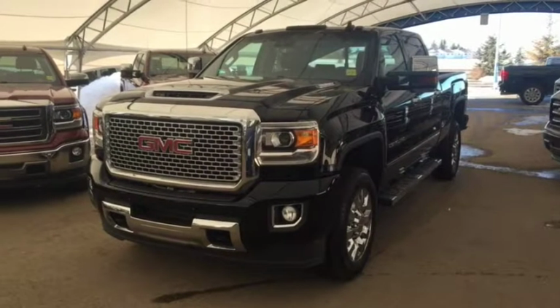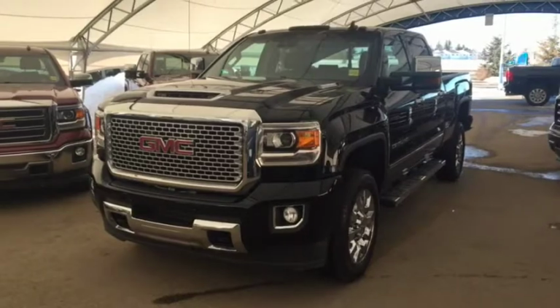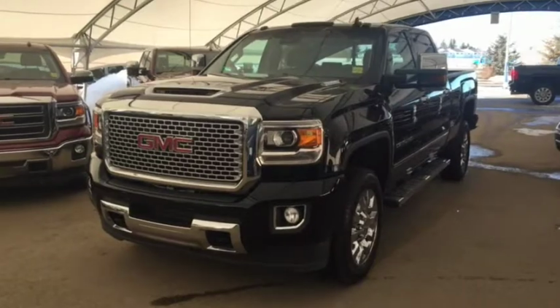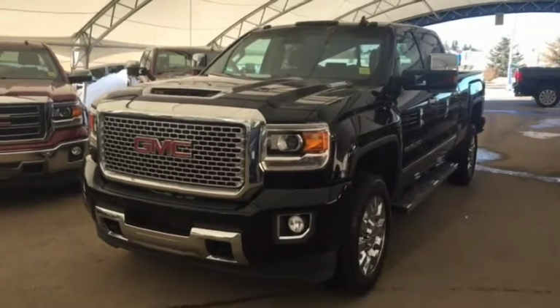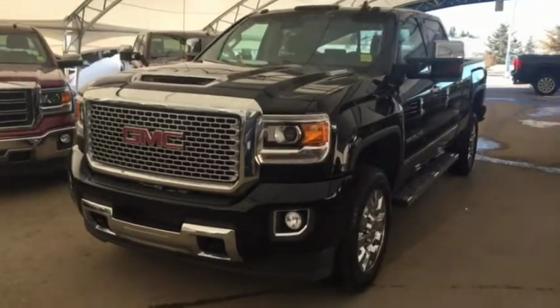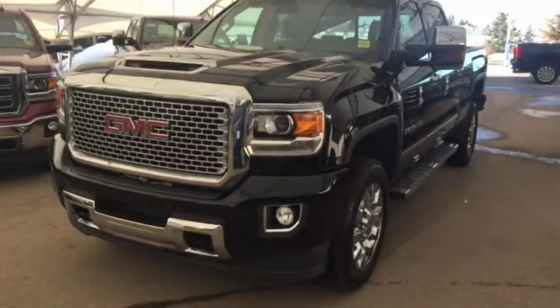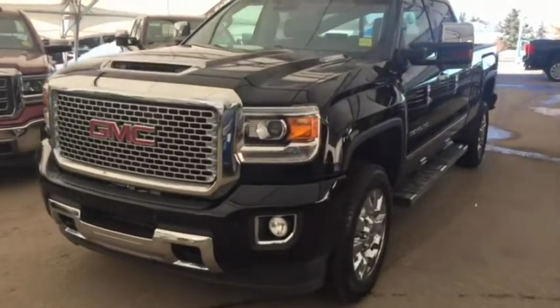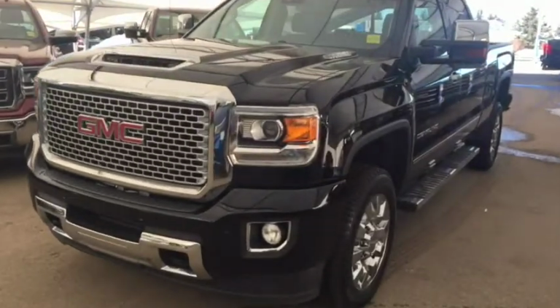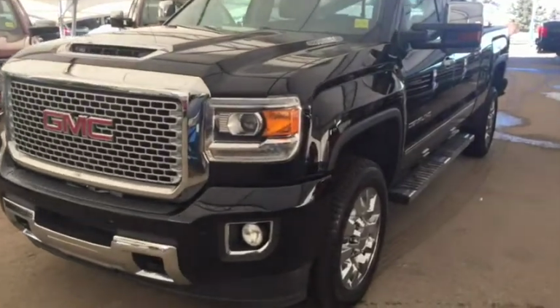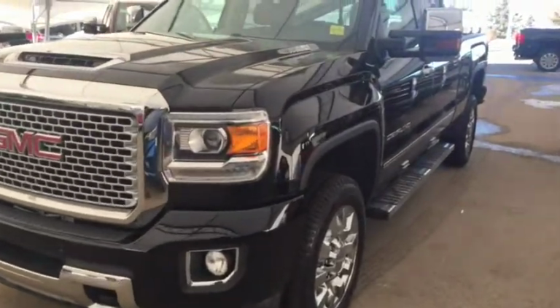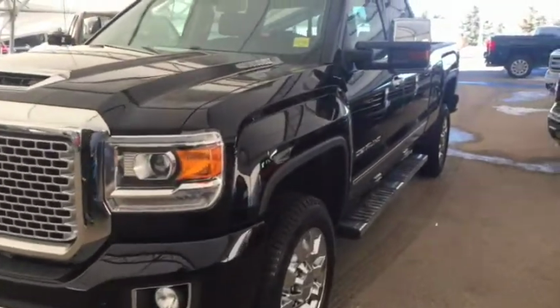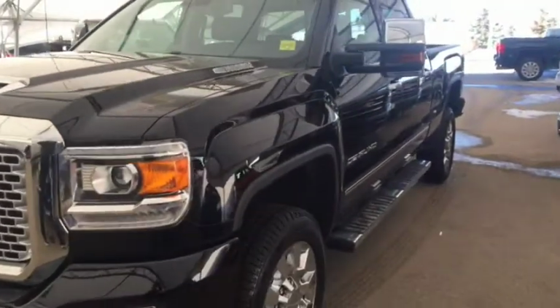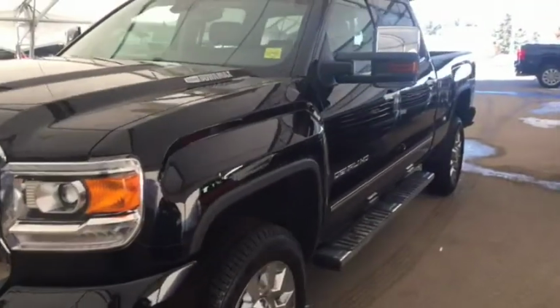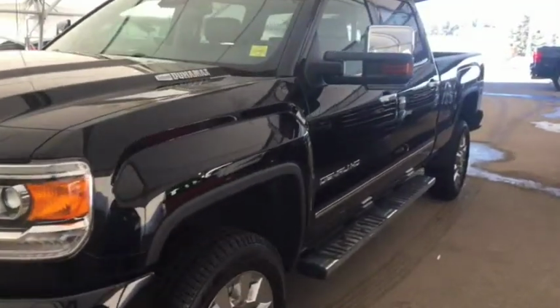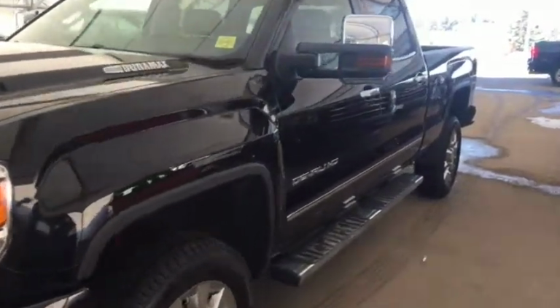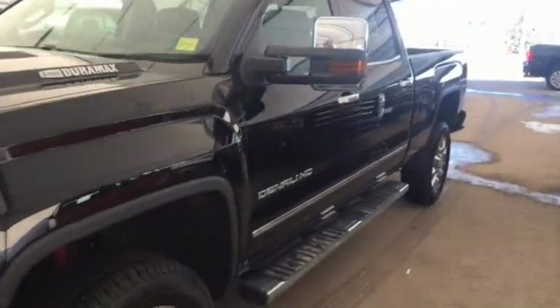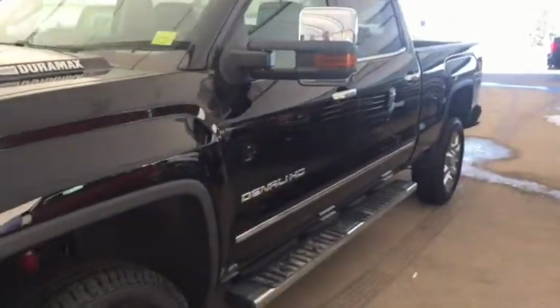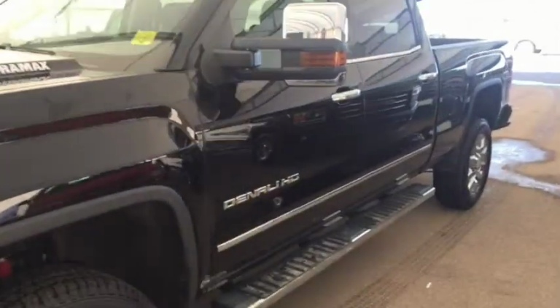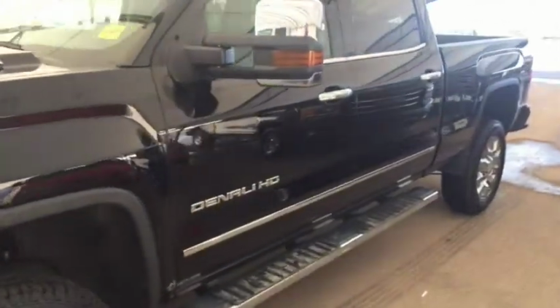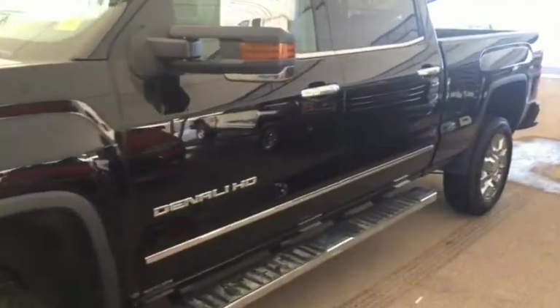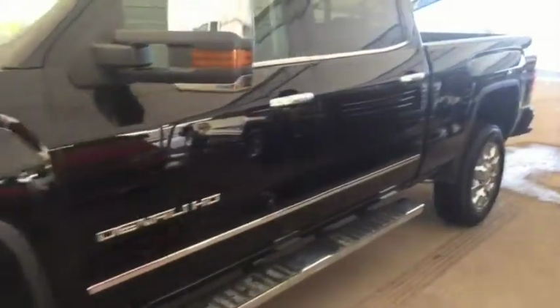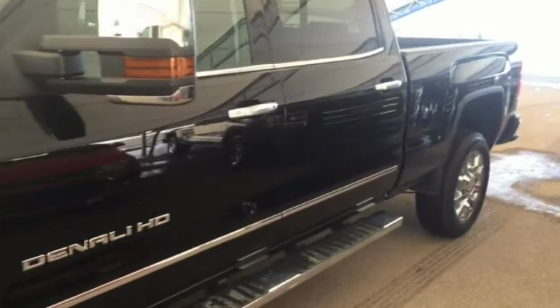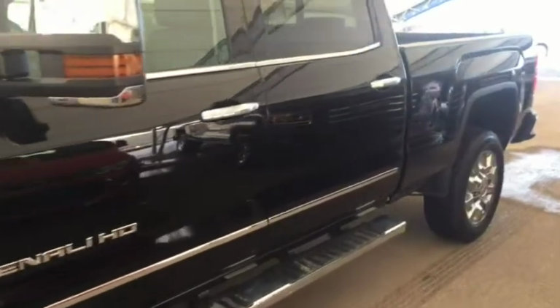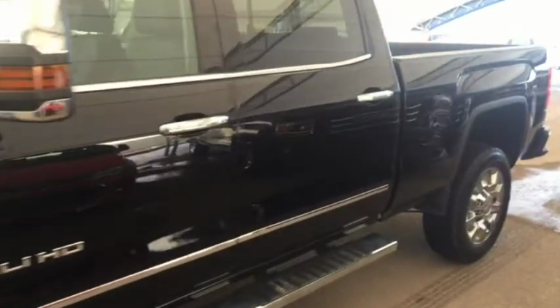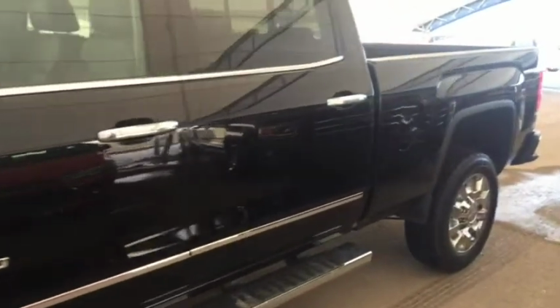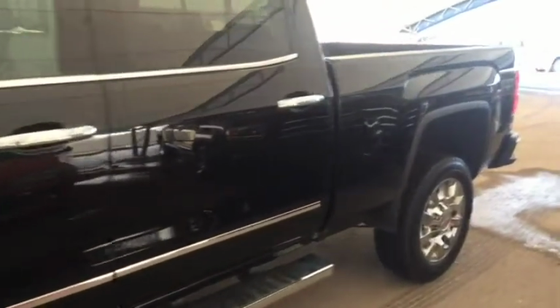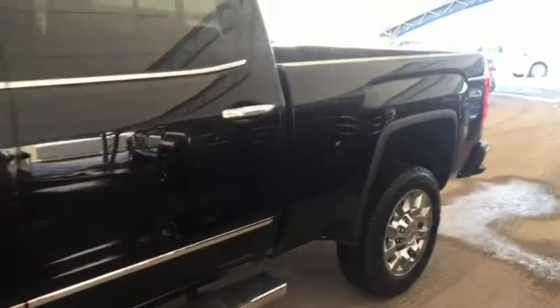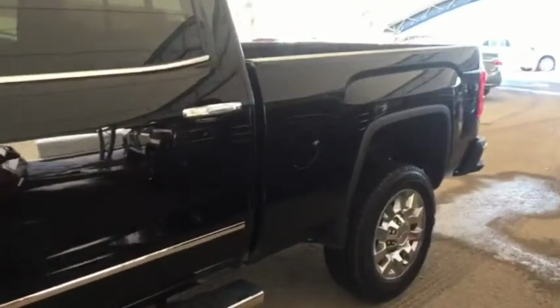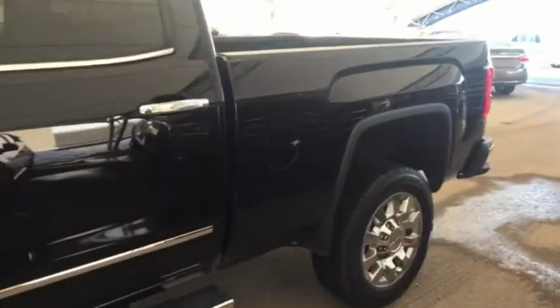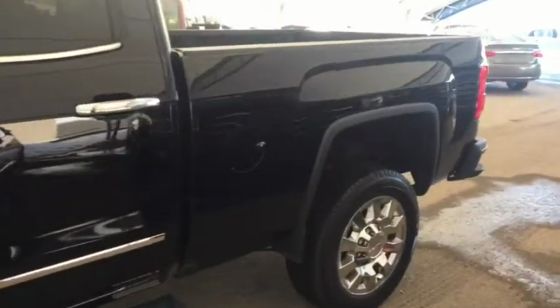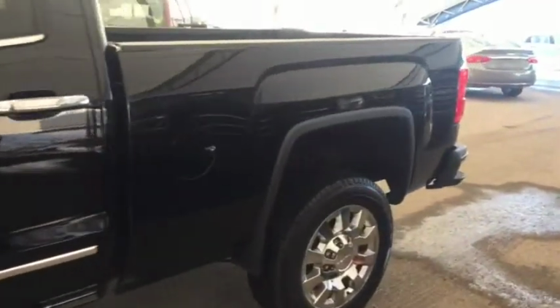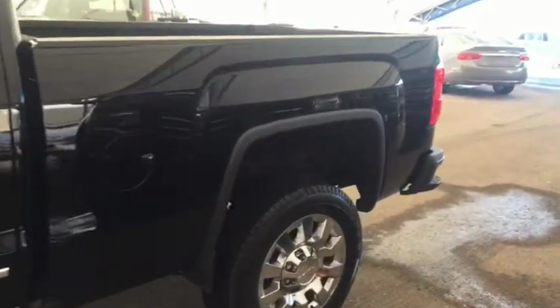Welcome to Davis Chevrolet. This is a pre-owned 2017 GMC Sierra 2500 heavy-duty diesel in the color black.